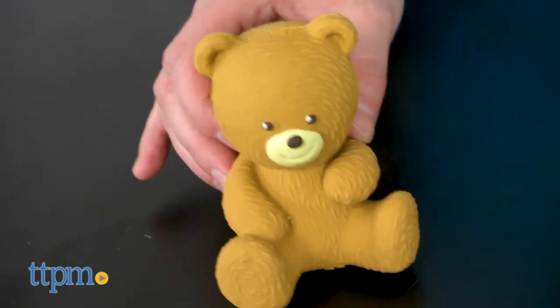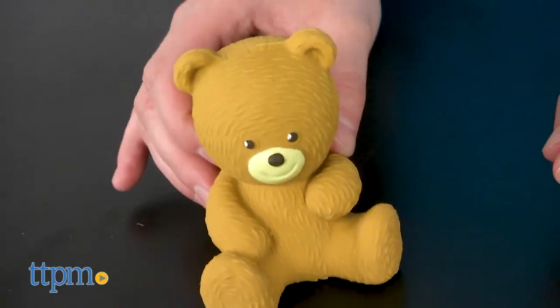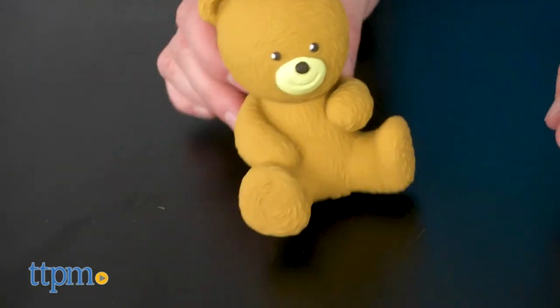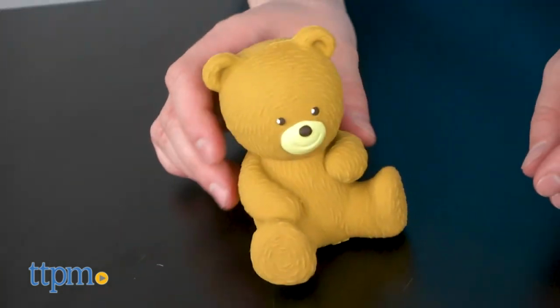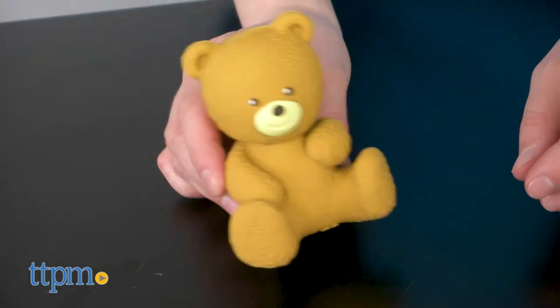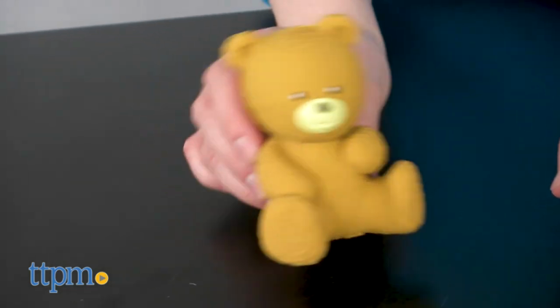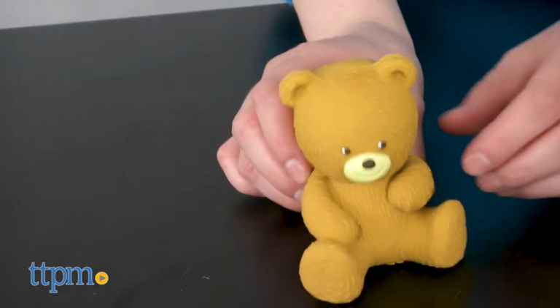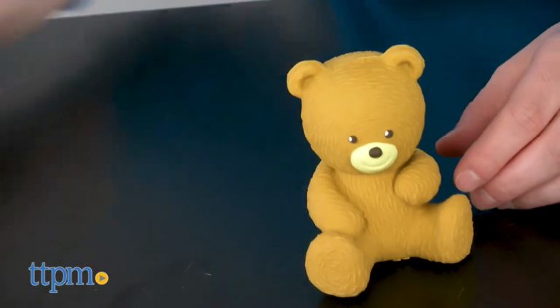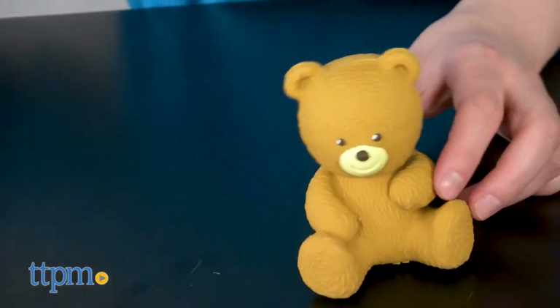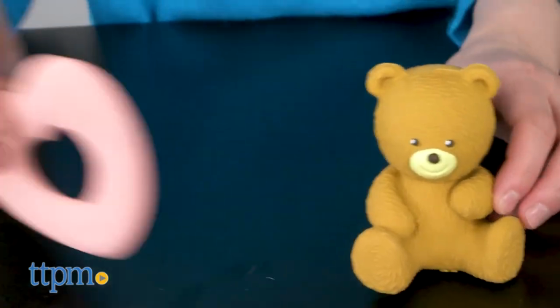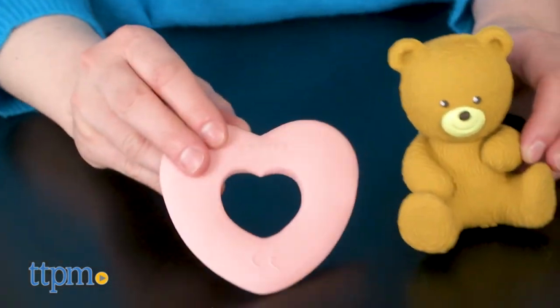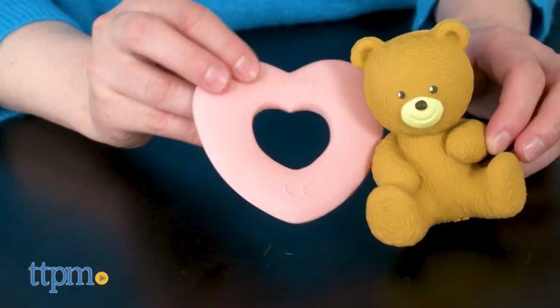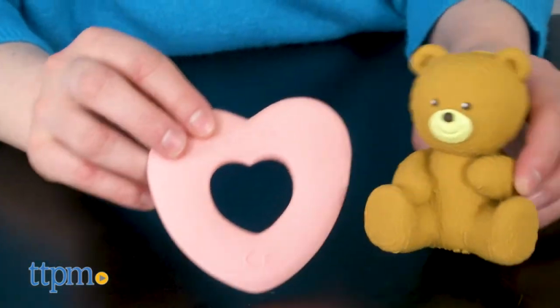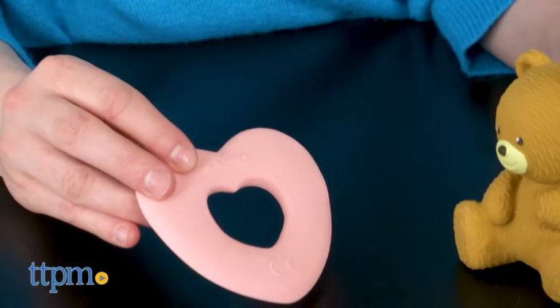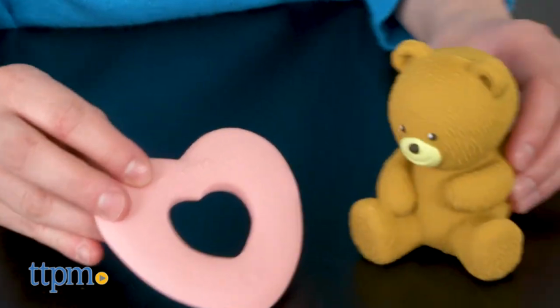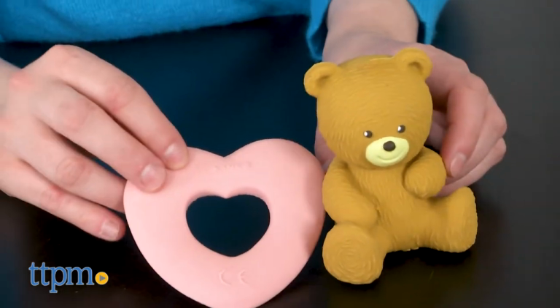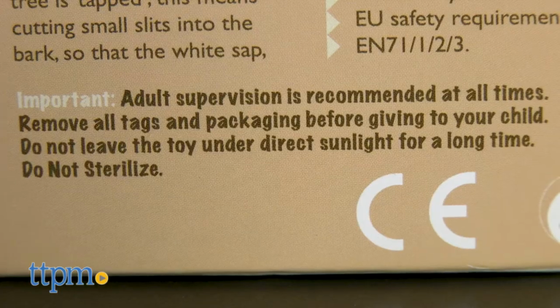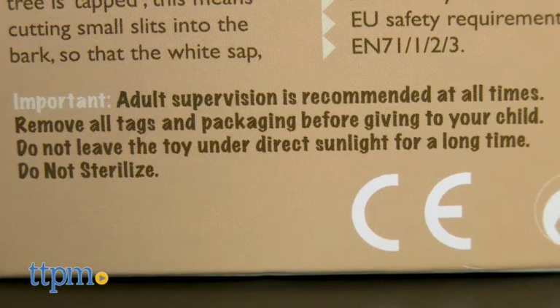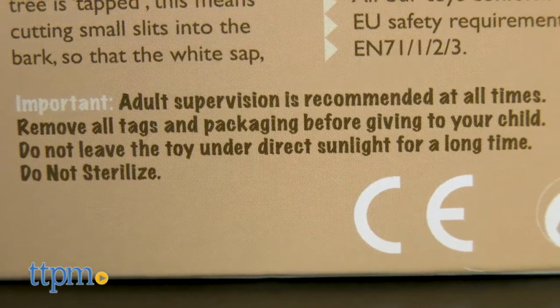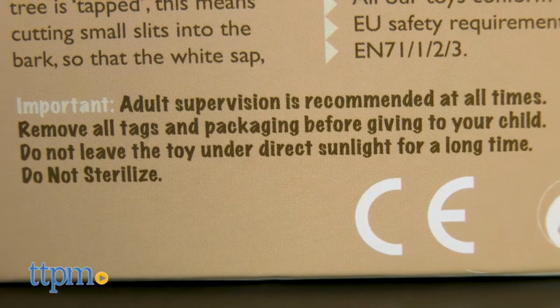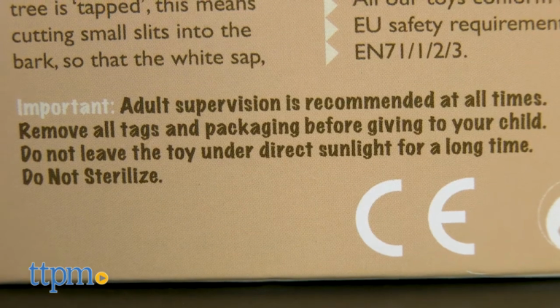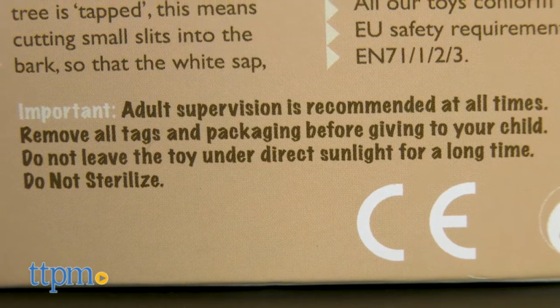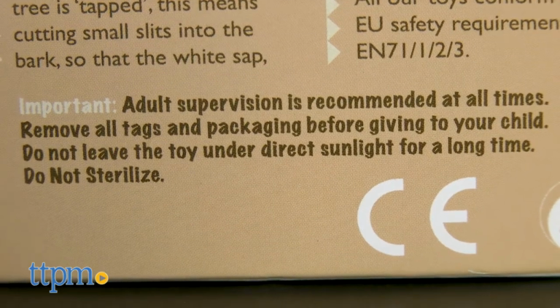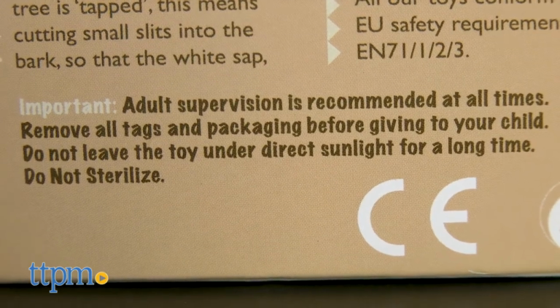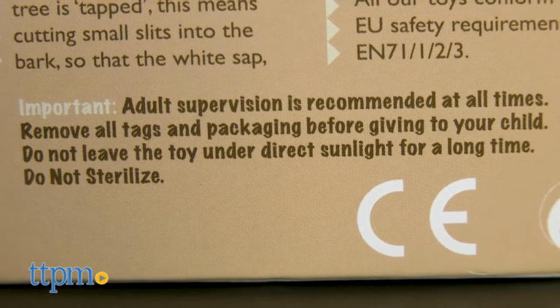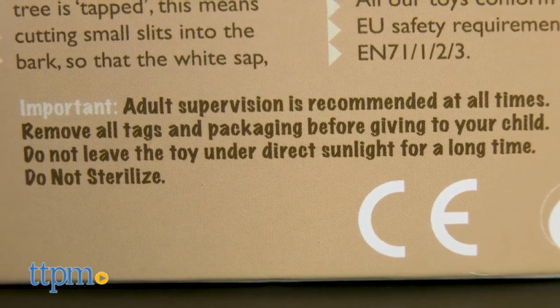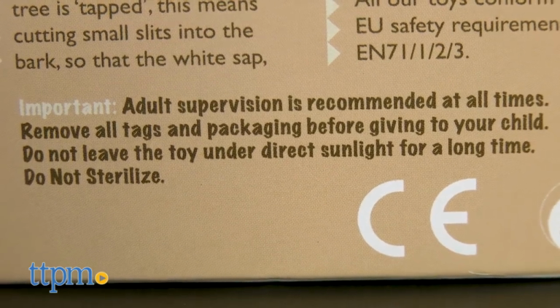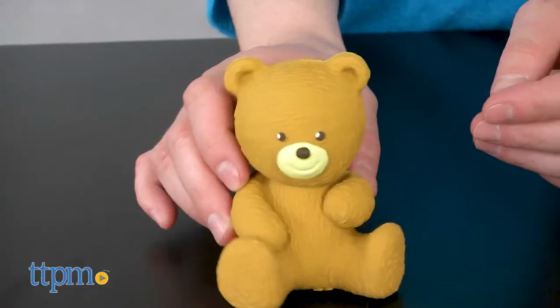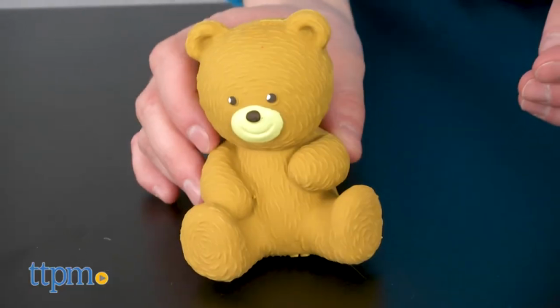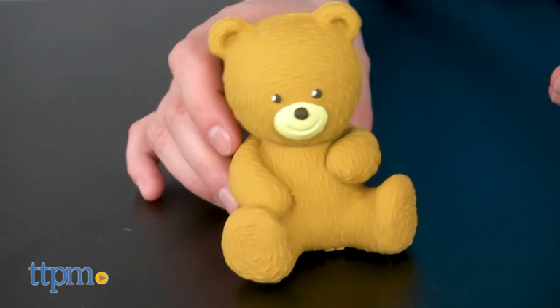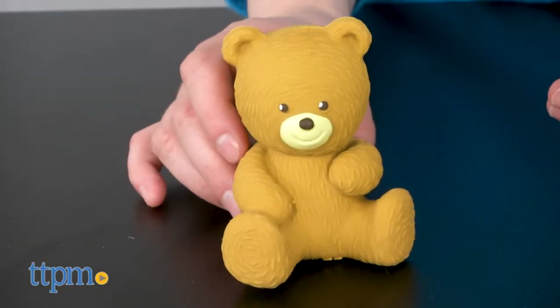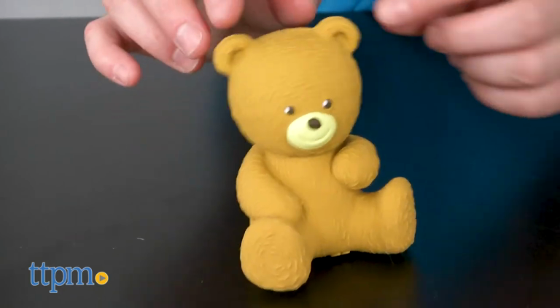That being said, it's important to remember that these toys are made of latex which can cause allergic reactions. Also, these toys should not be left in direct sunlight and cannot be sterilized, which can be concerning to some parents.